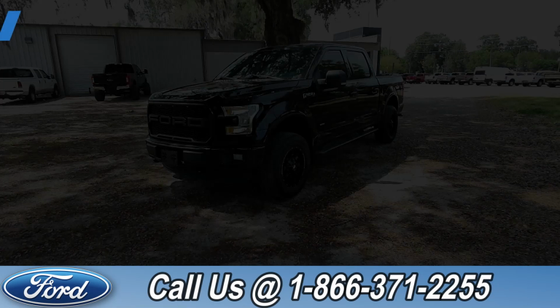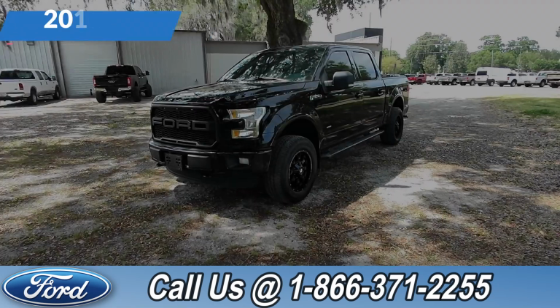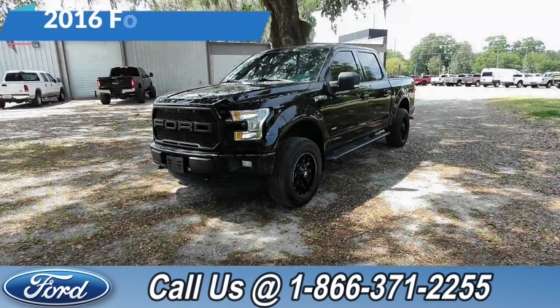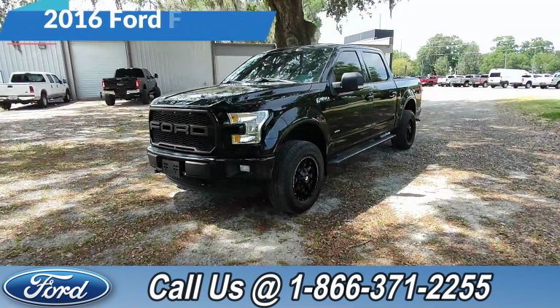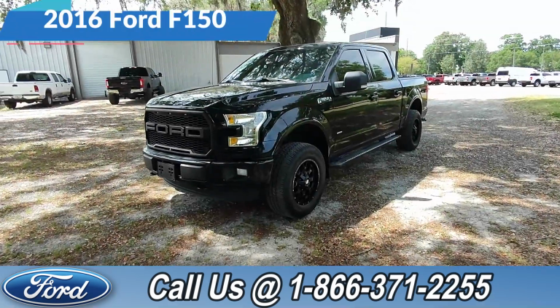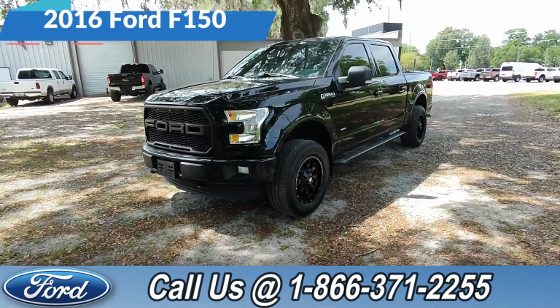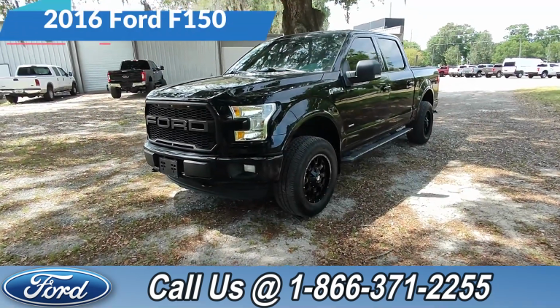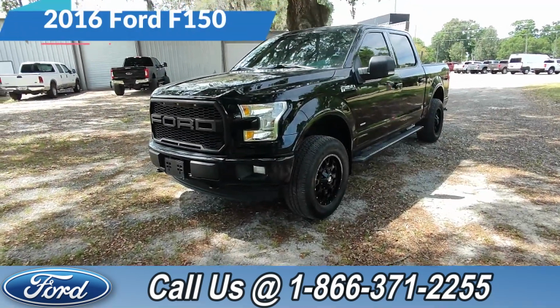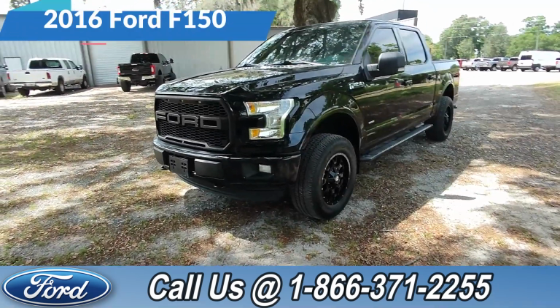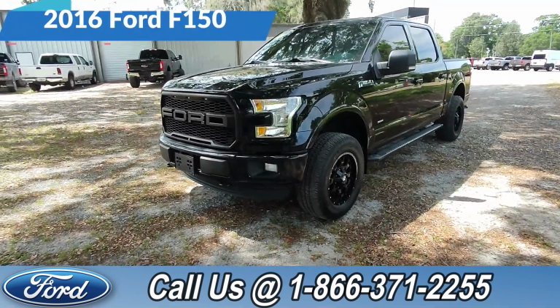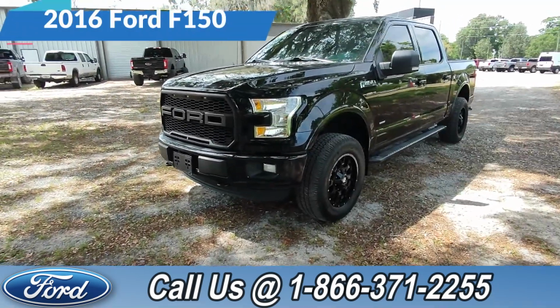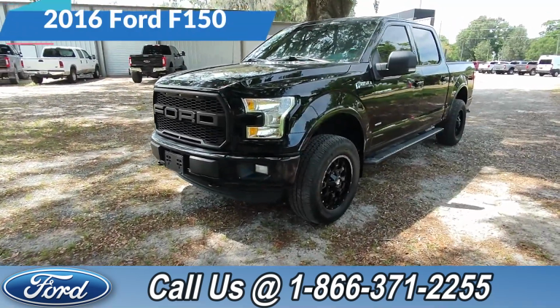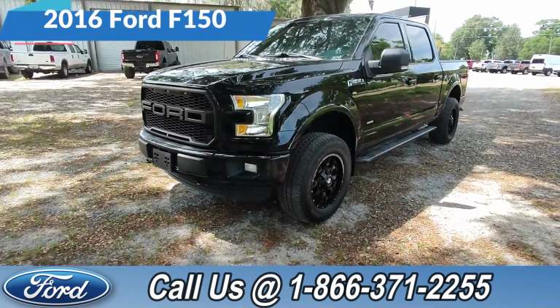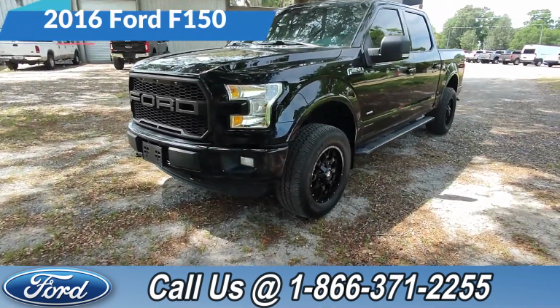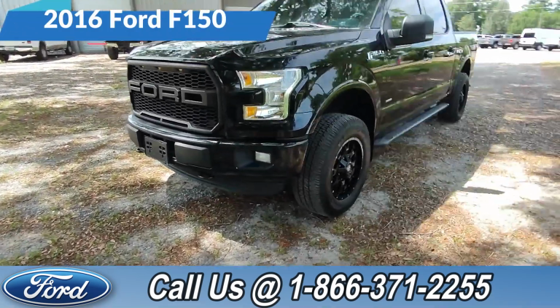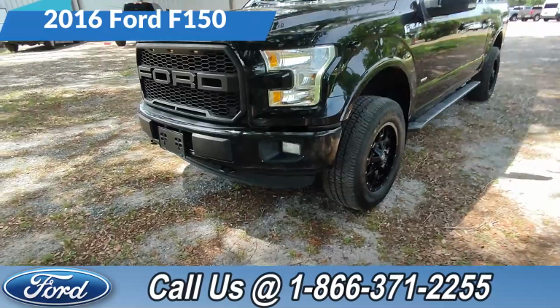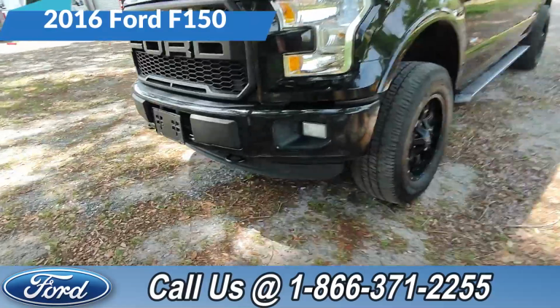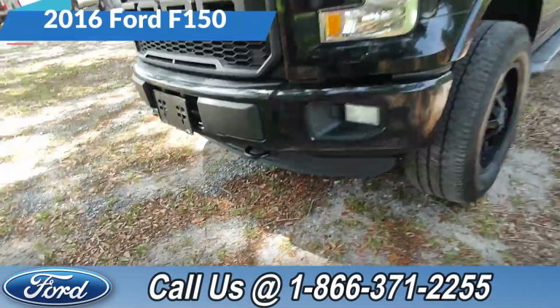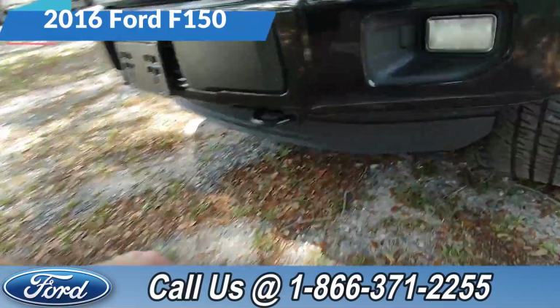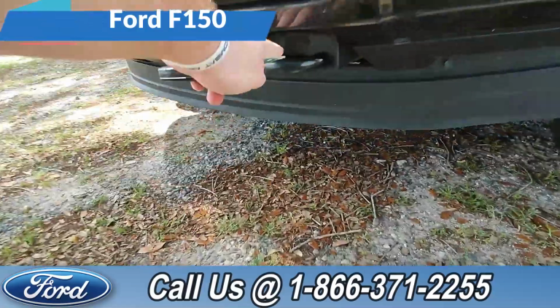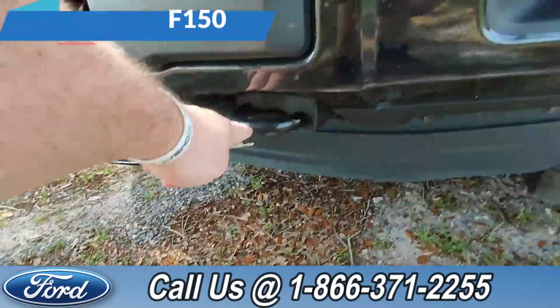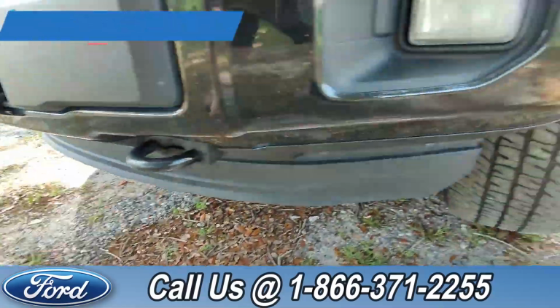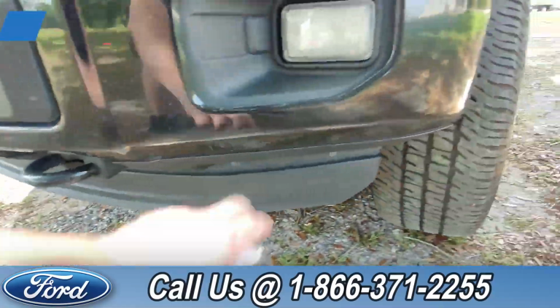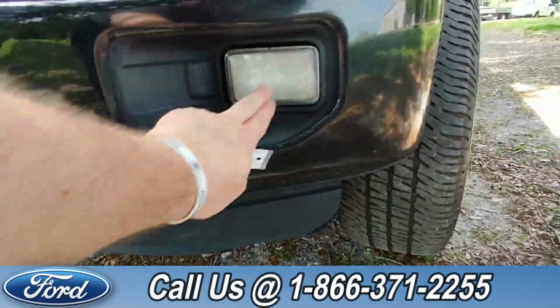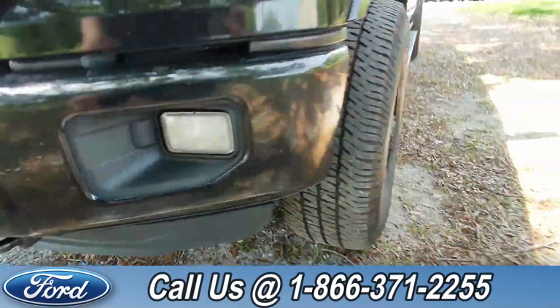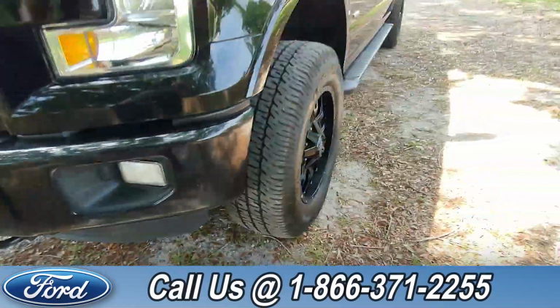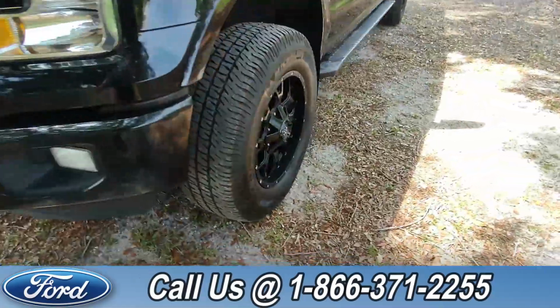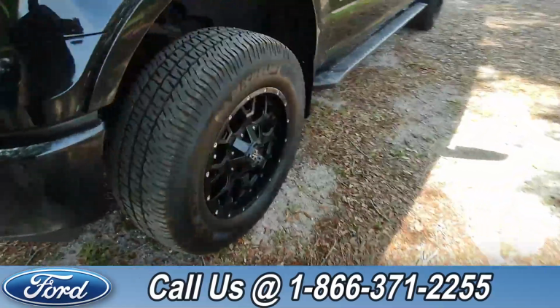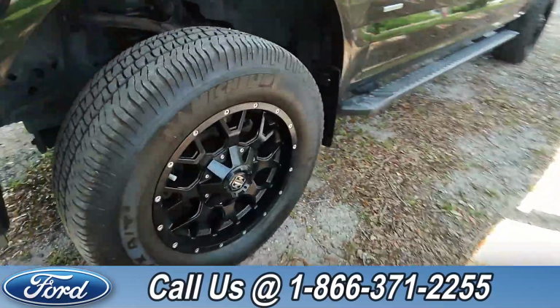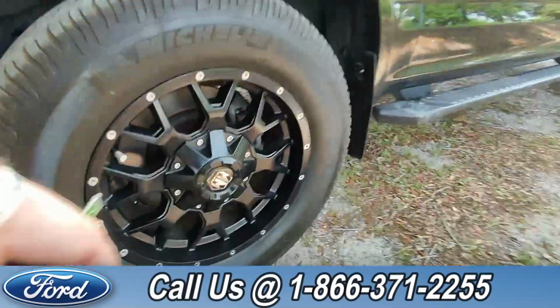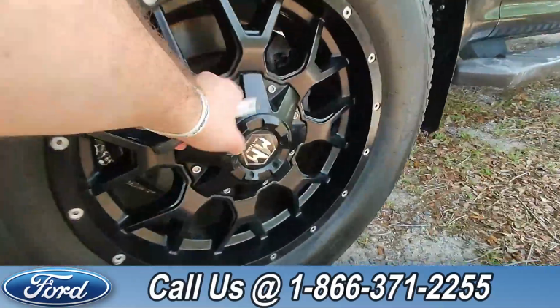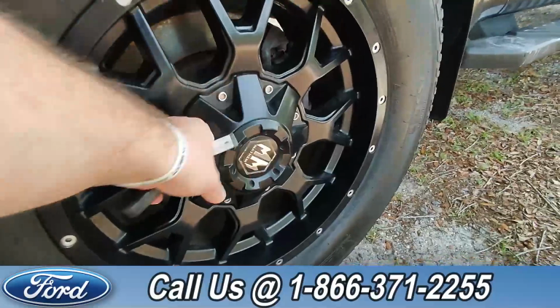Hey, it's Anthony here over at Santa Fe Ford. Today we're taking a look at this 2016 Ford F-150. At the front, we've got tow hooks, fog lights, and alloy wheels.